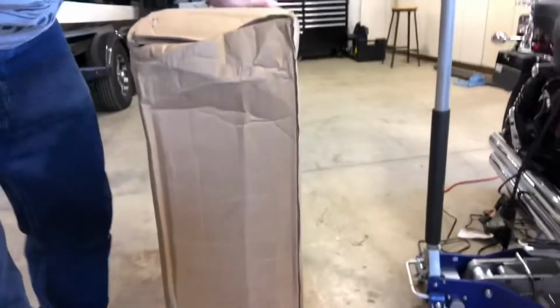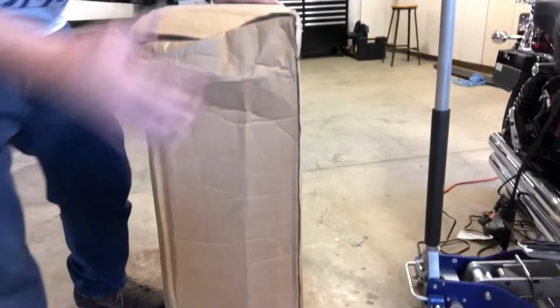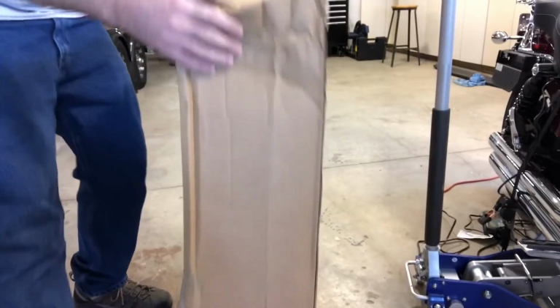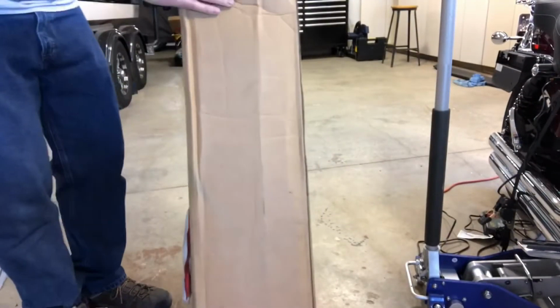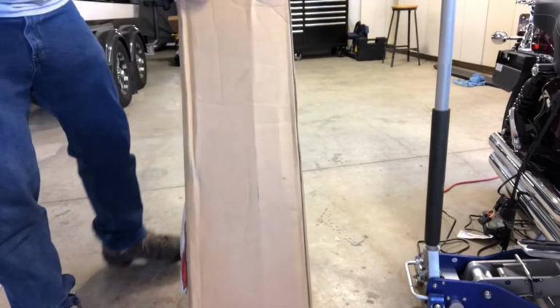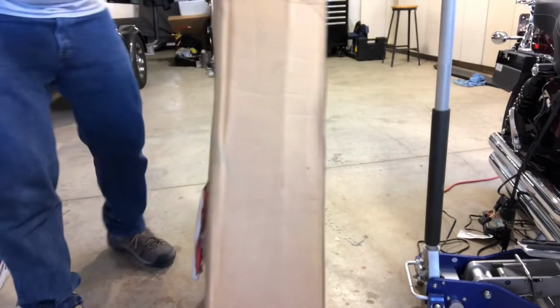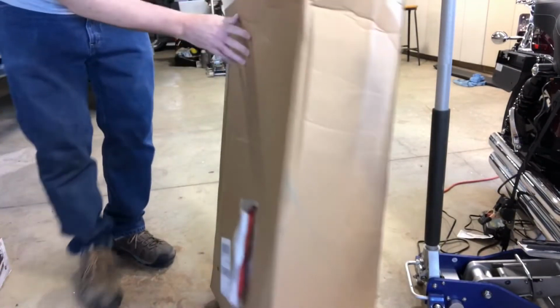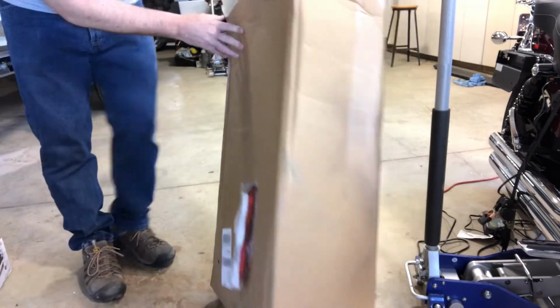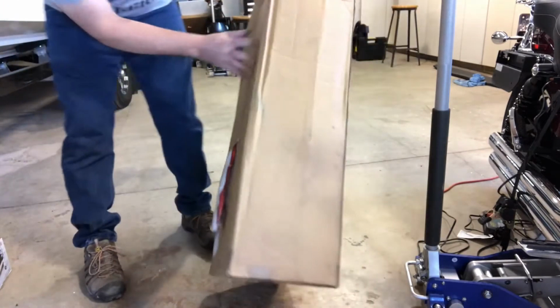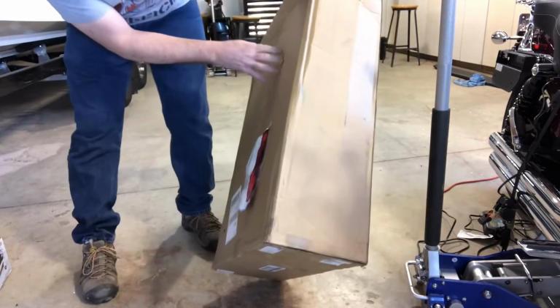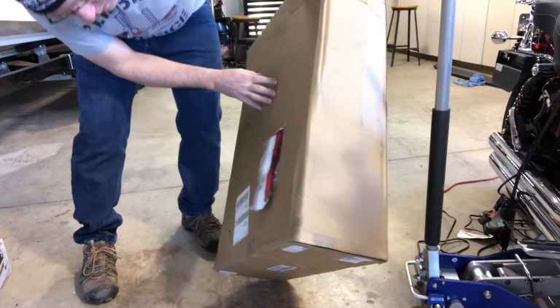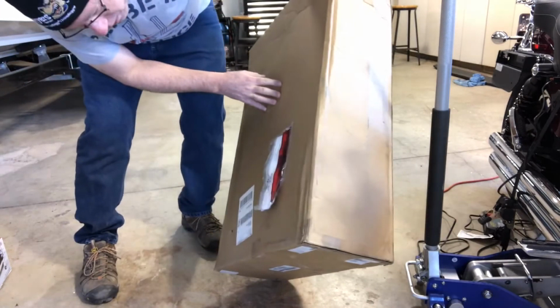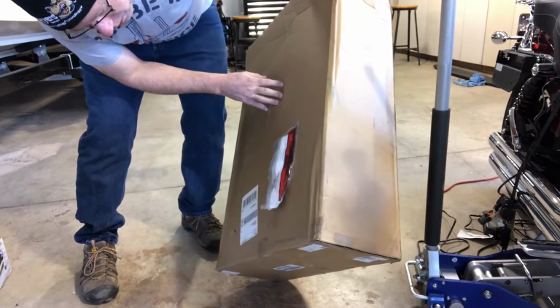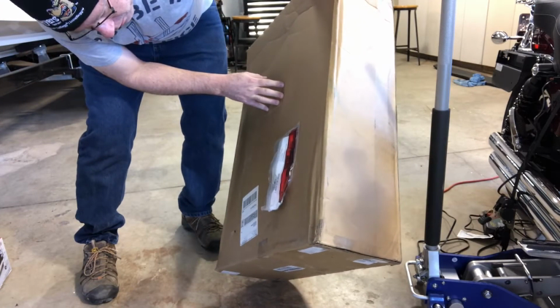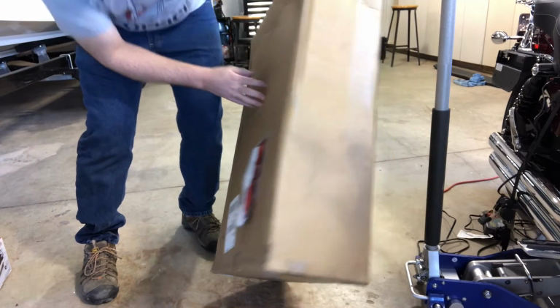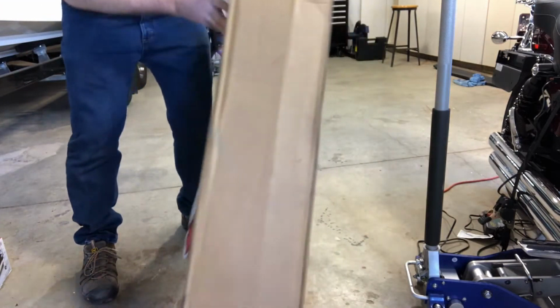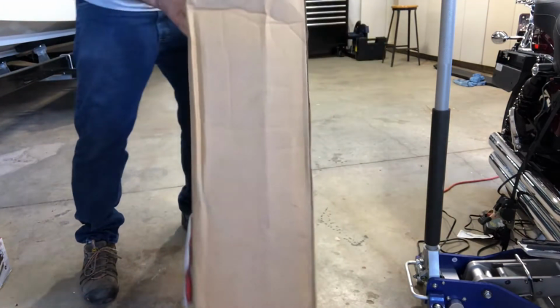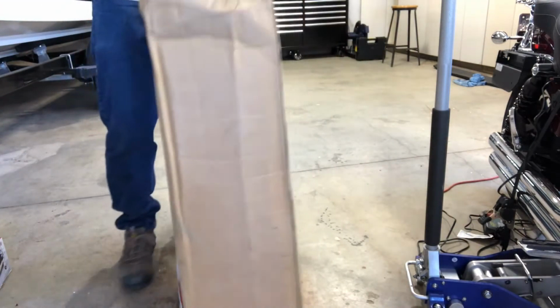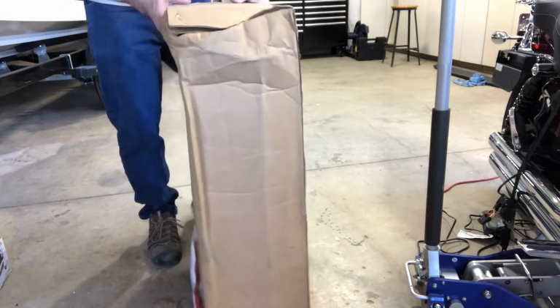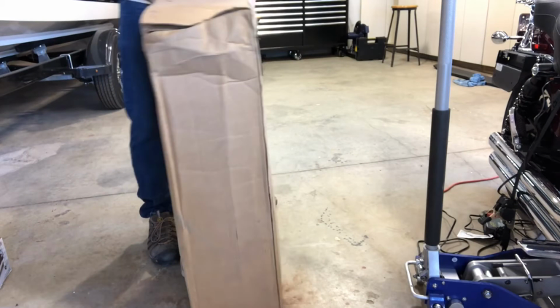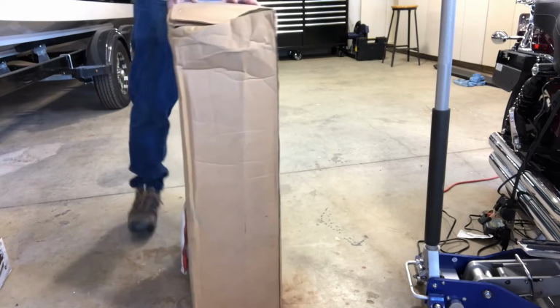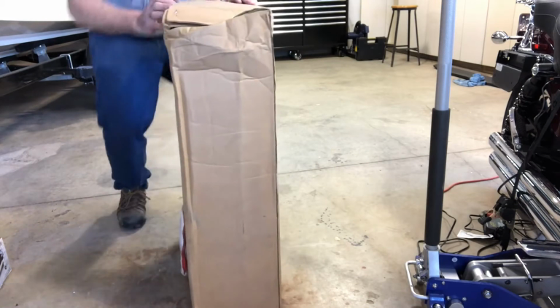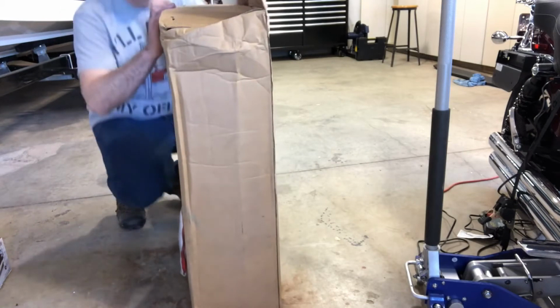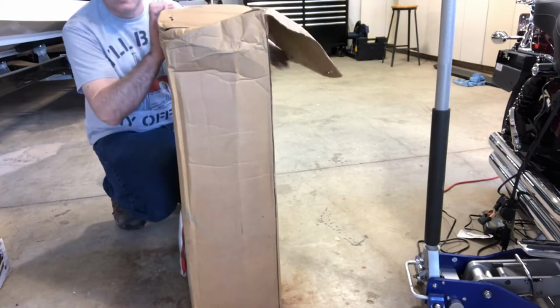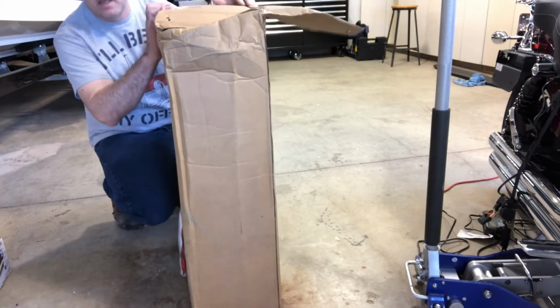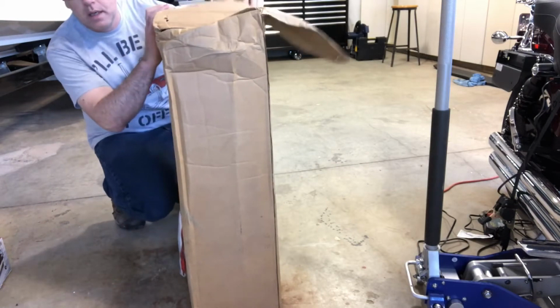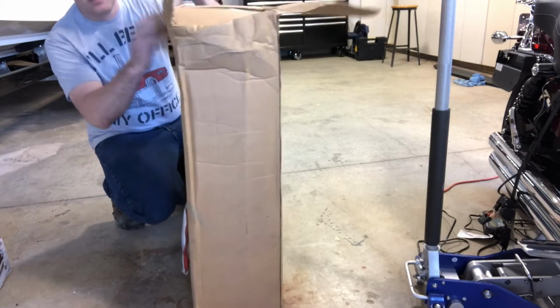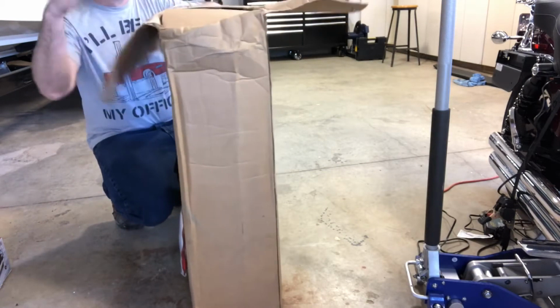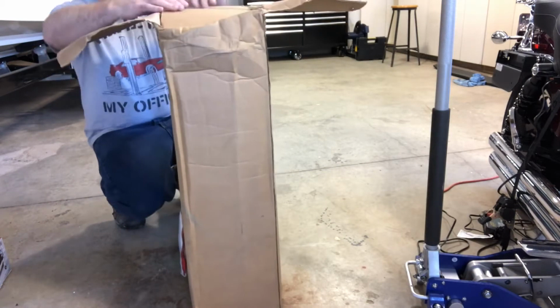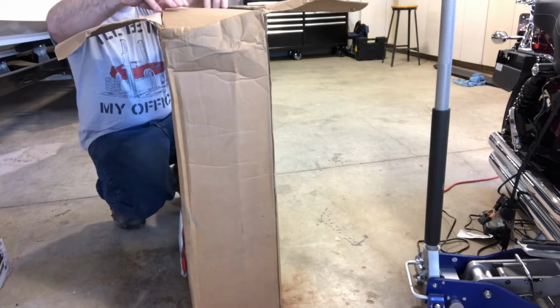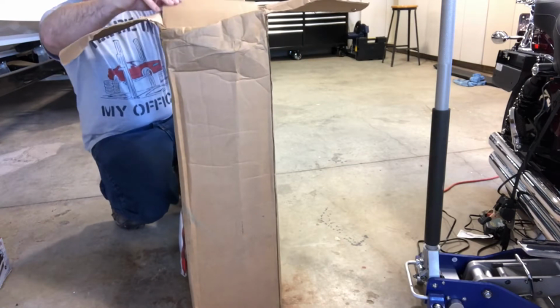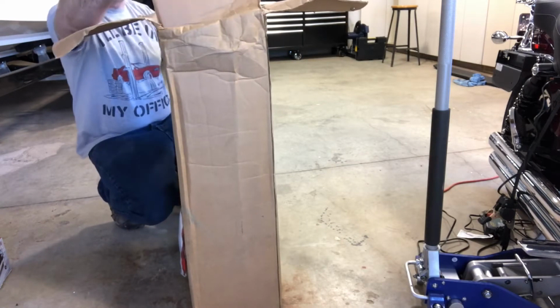We got this crash bar from JP Cycles. Let's get her unboxed.